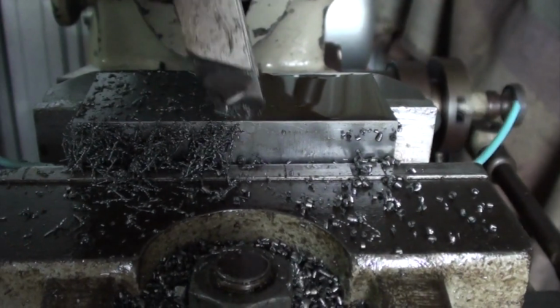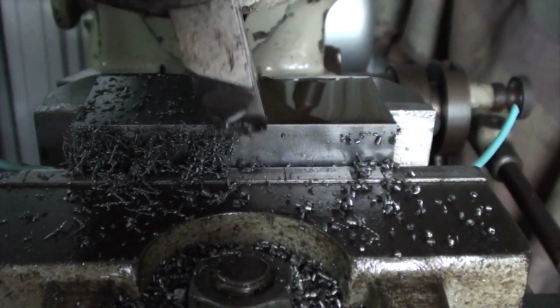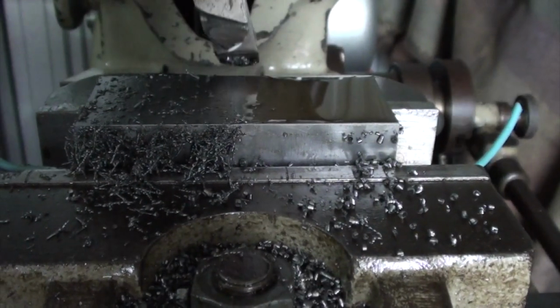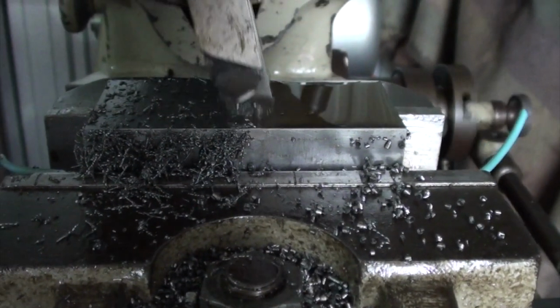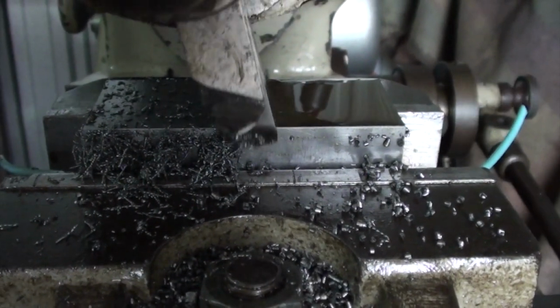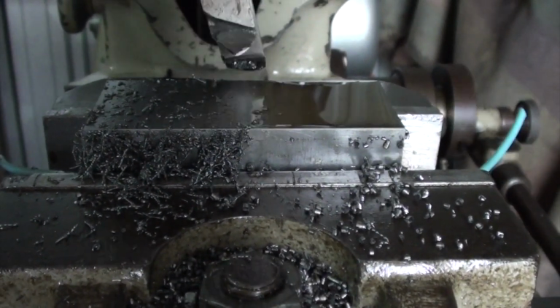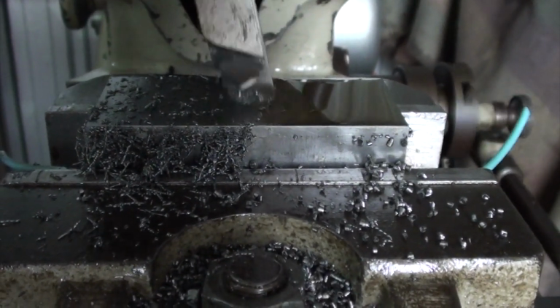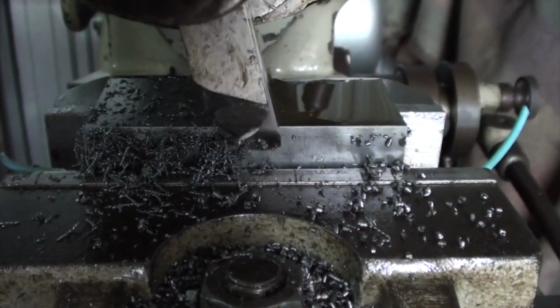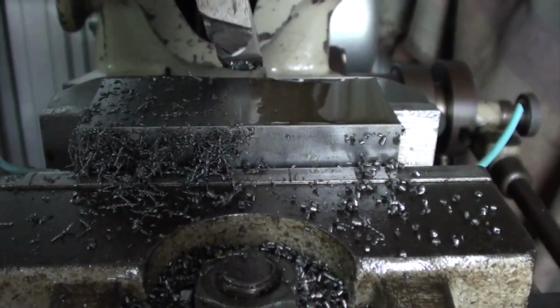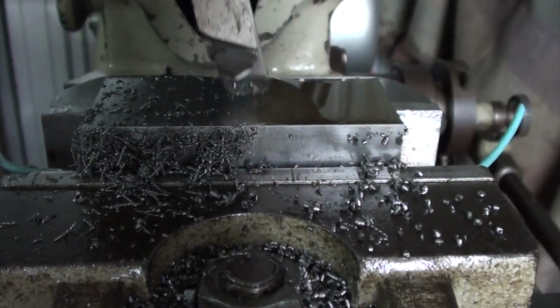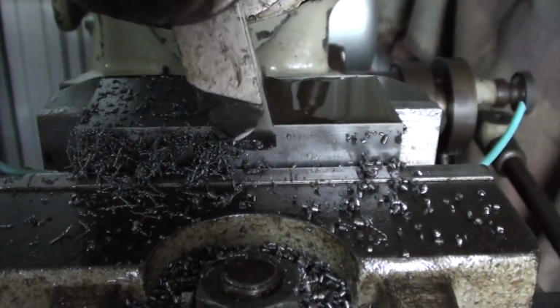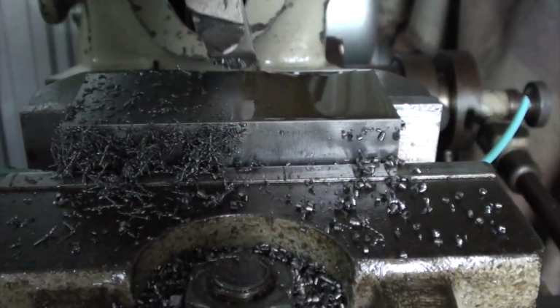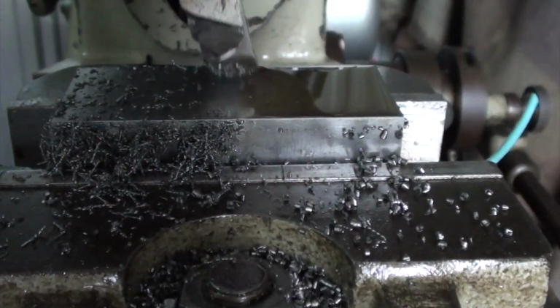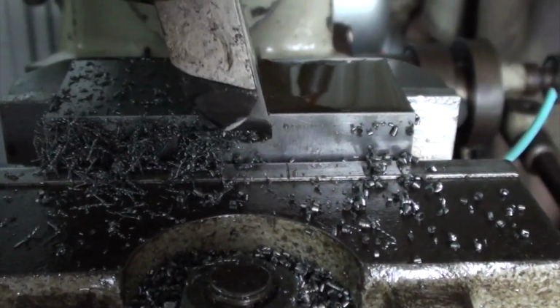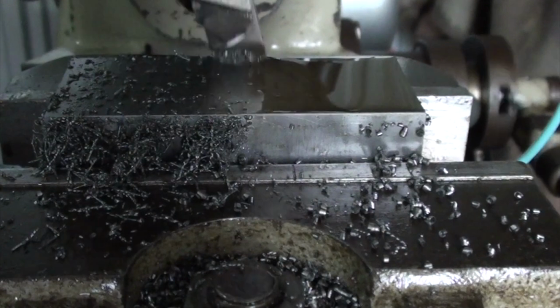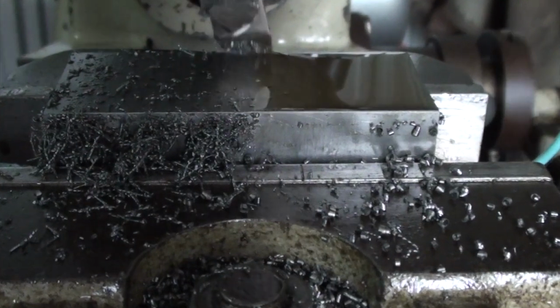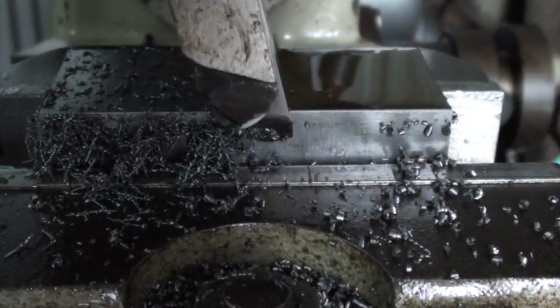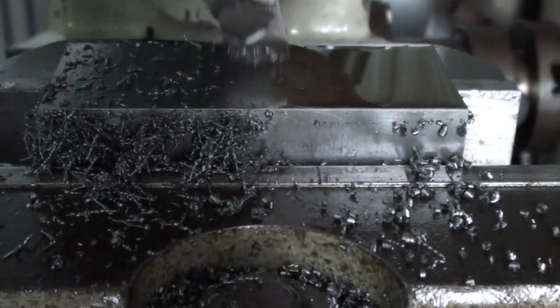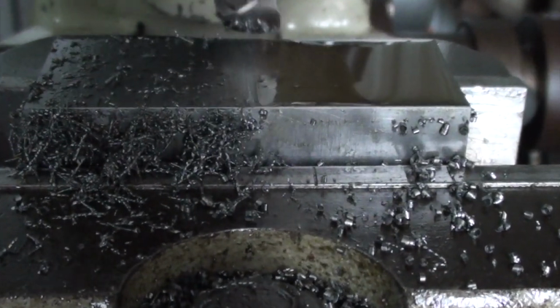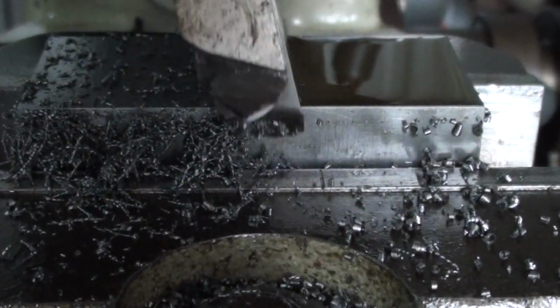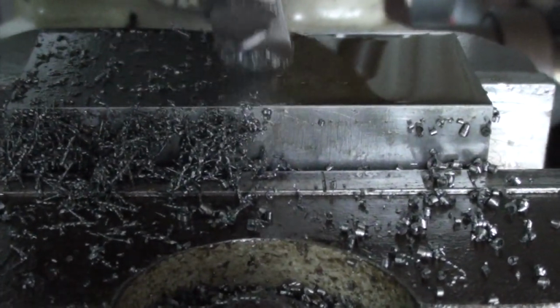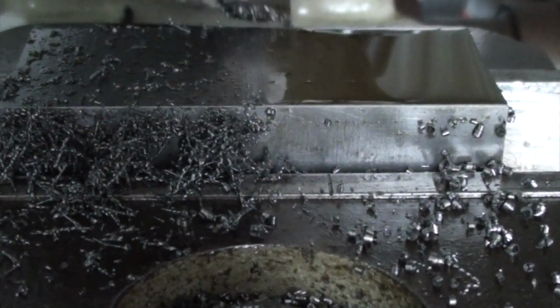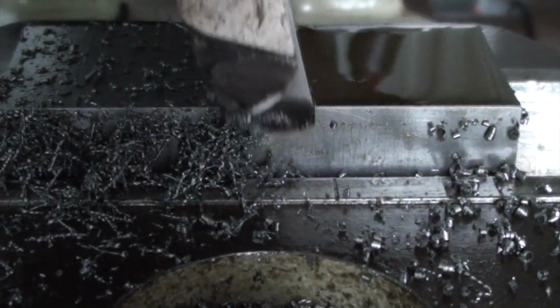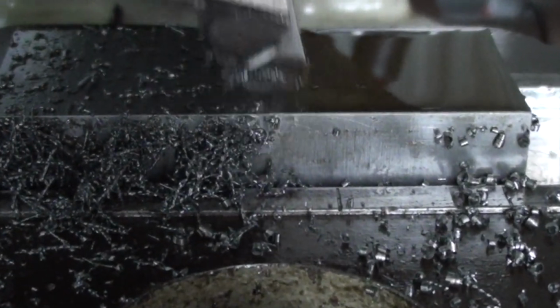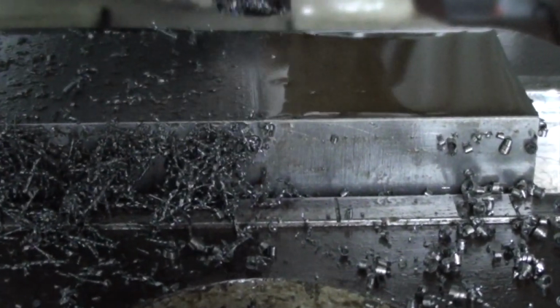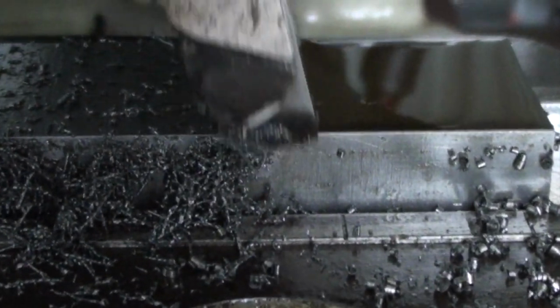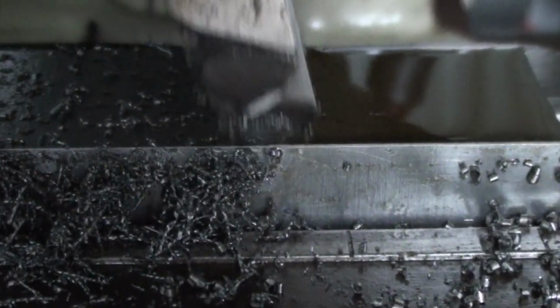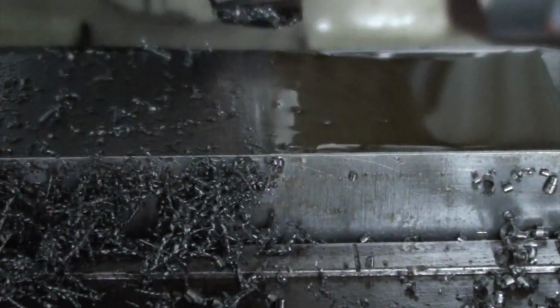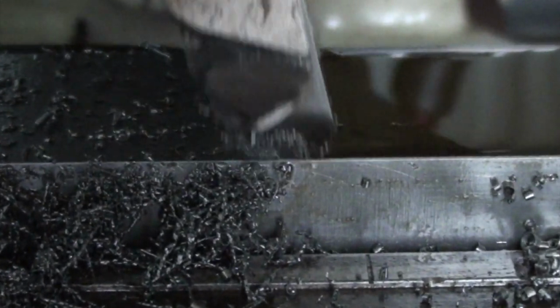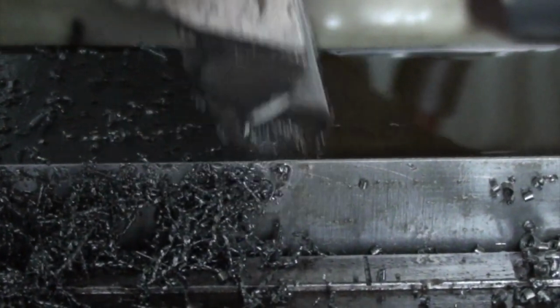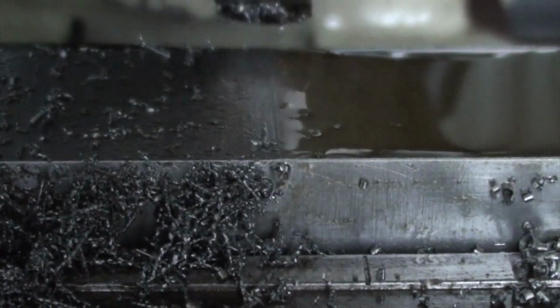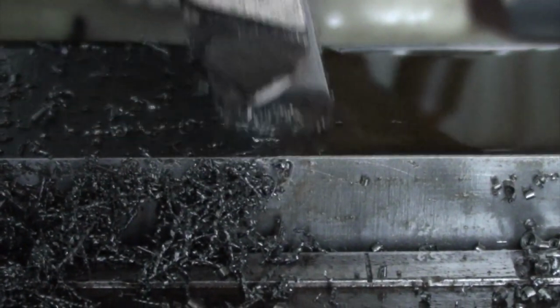Might be a little bit shaky now, just holding the camera by hand. See how far I get before I lose focus.